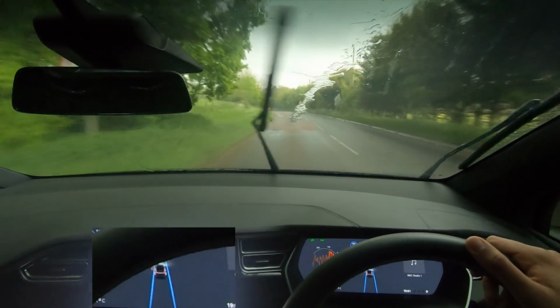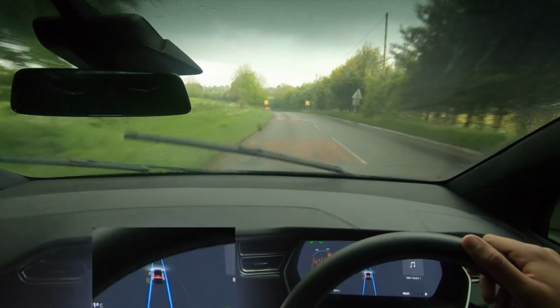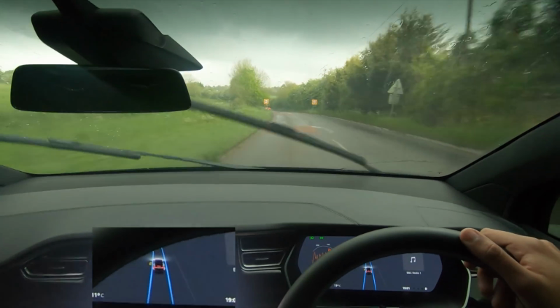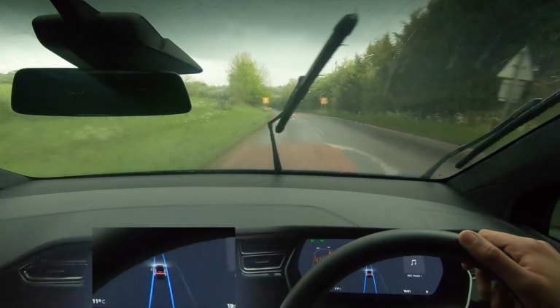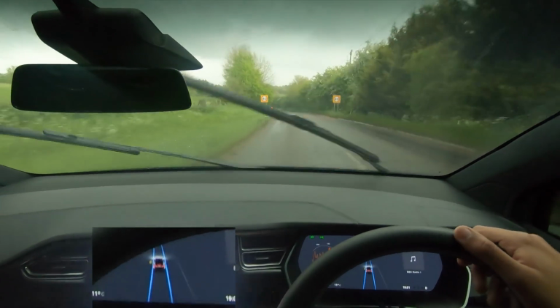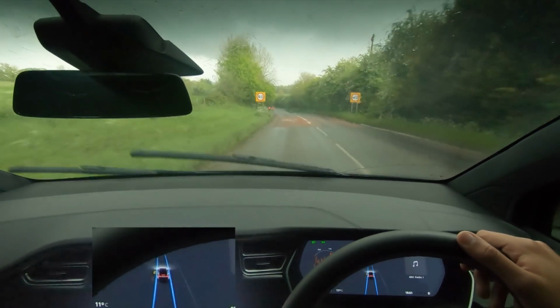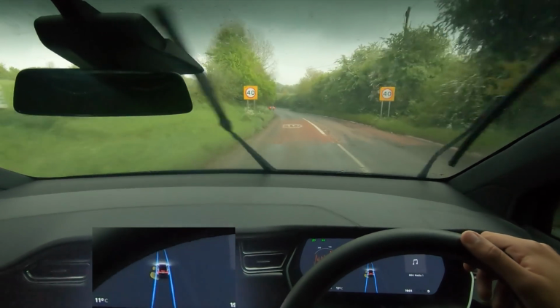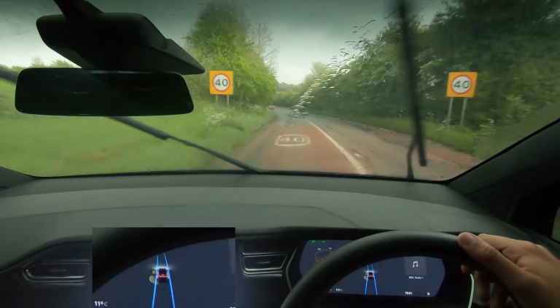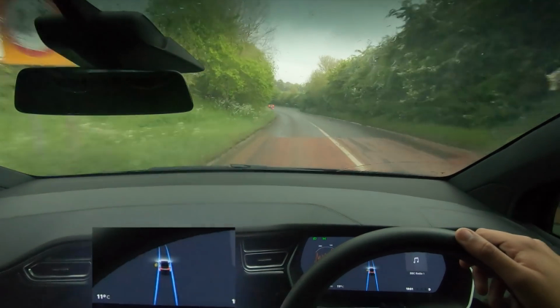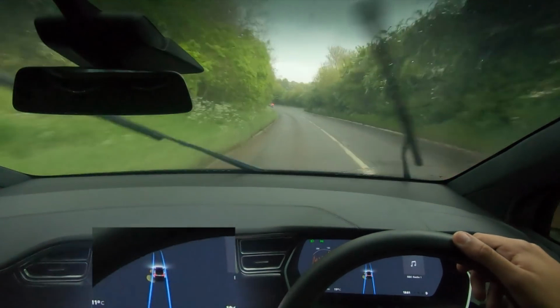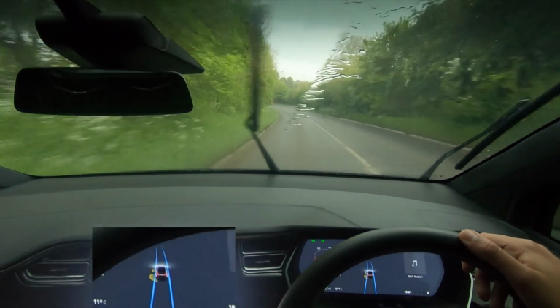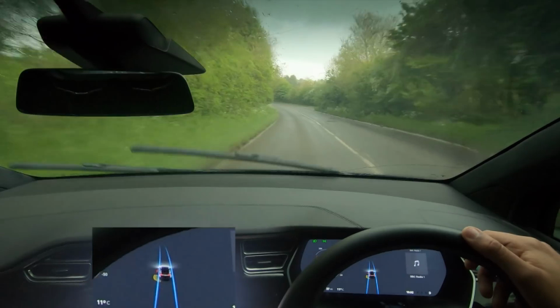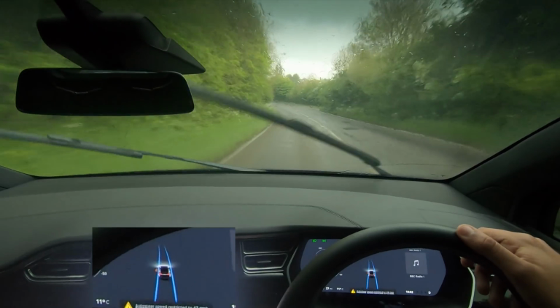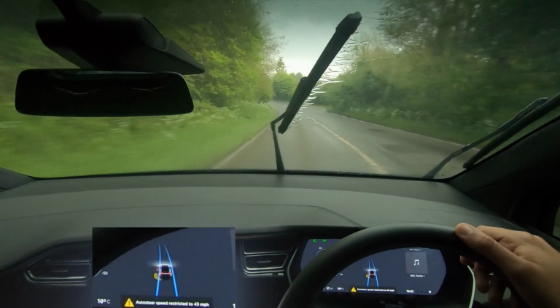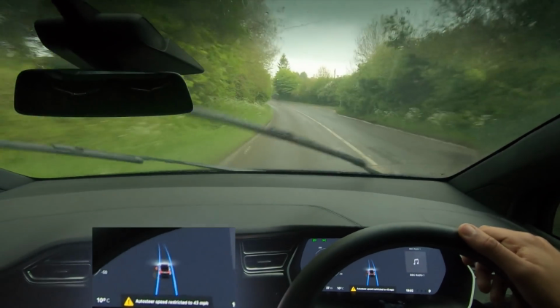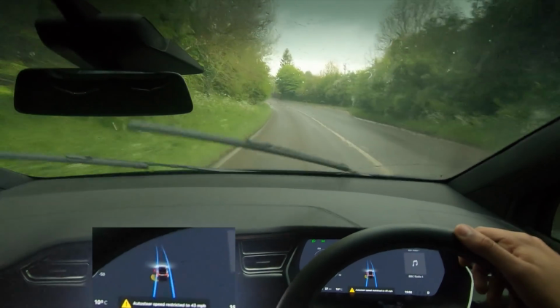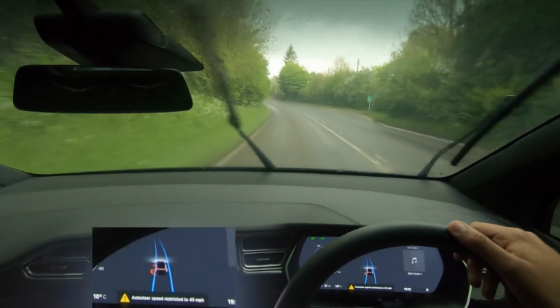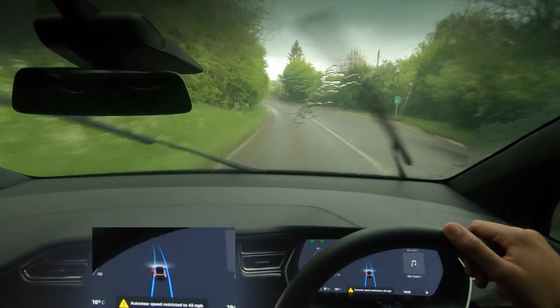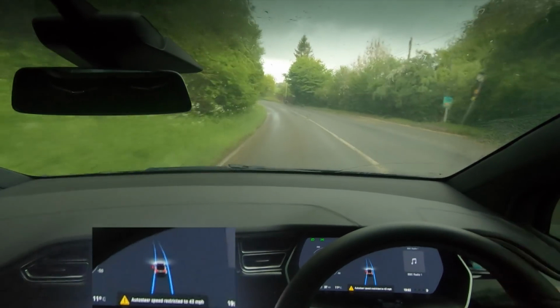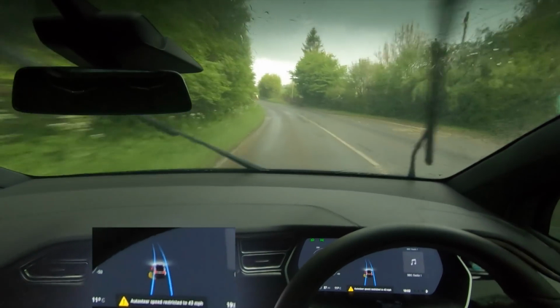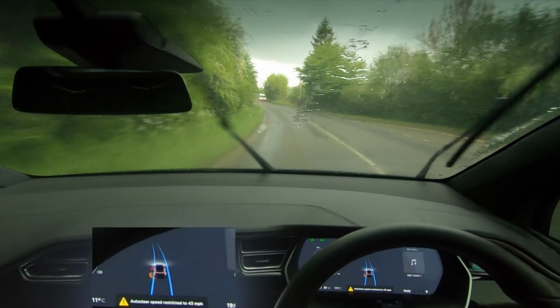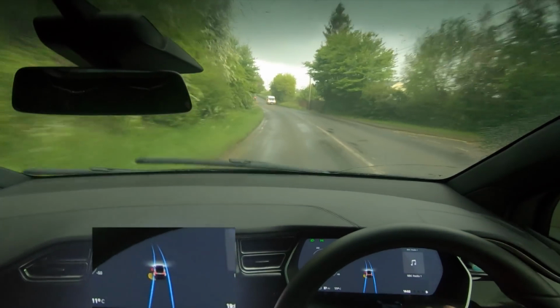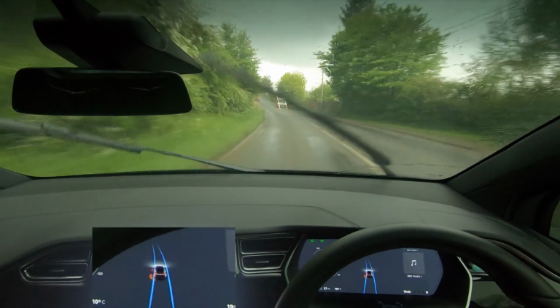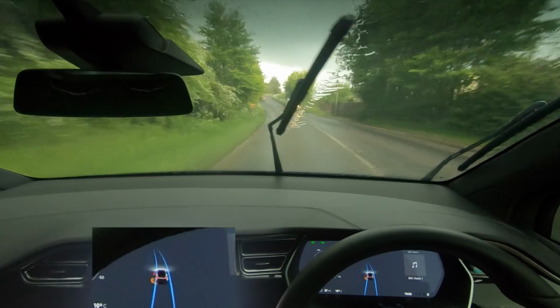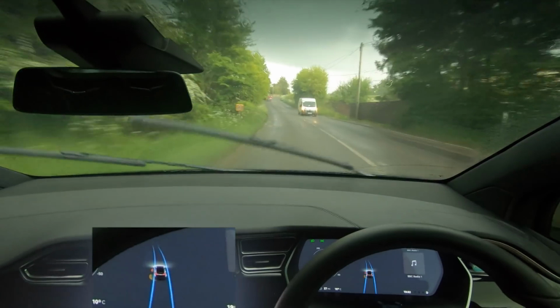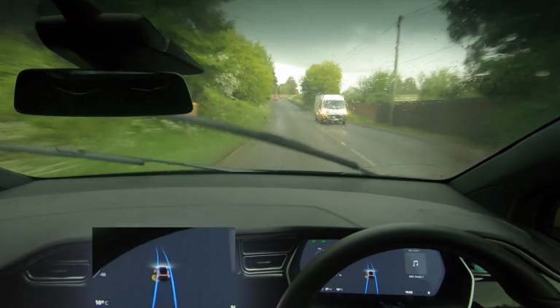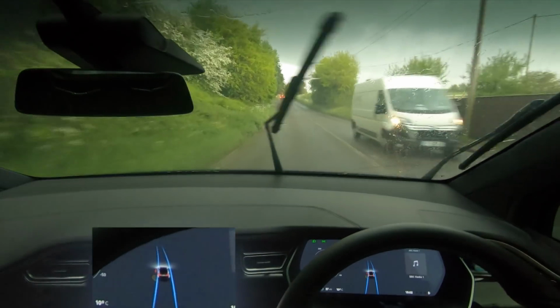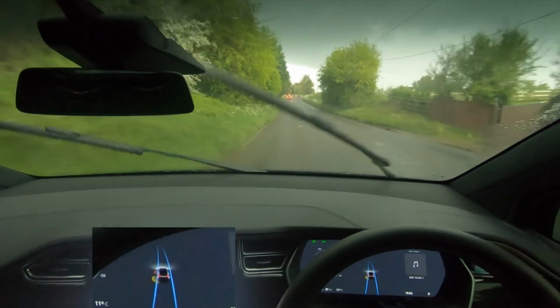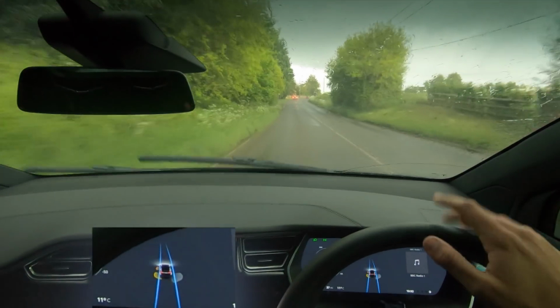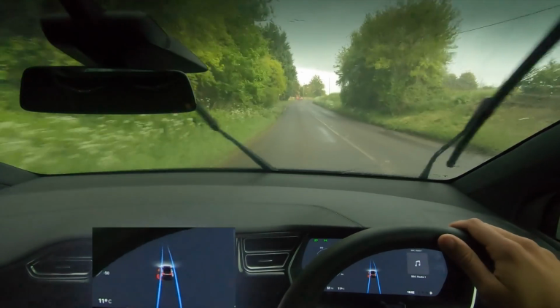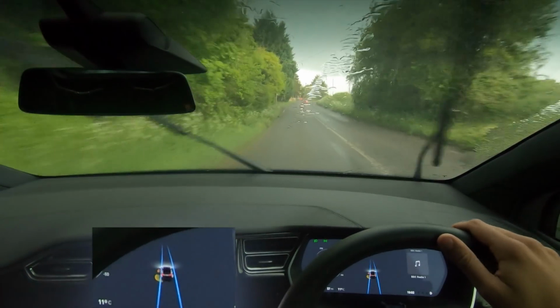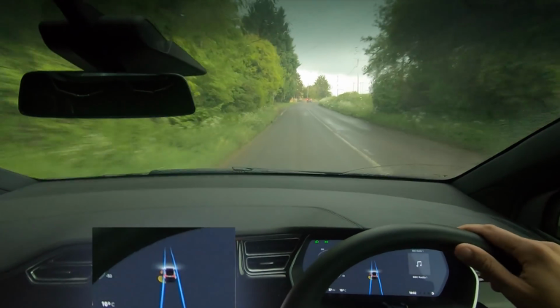I just wanted to show you it in a big storm like this. Now you can see the dash. I don't have the other camera with me, so I can't put it up there, but I didn't want to miss this chance with all this rain.